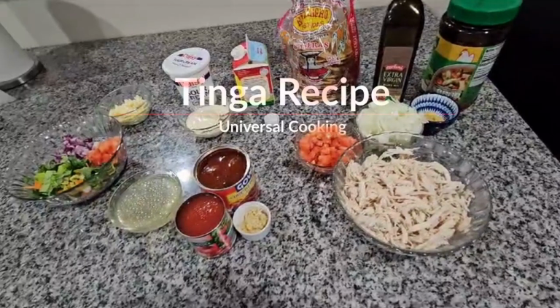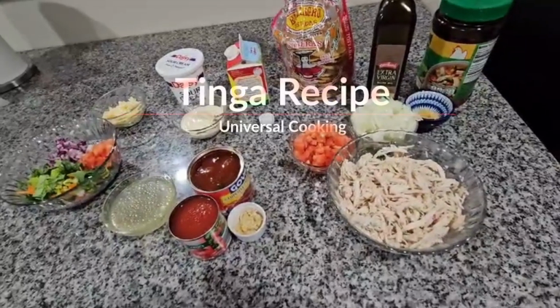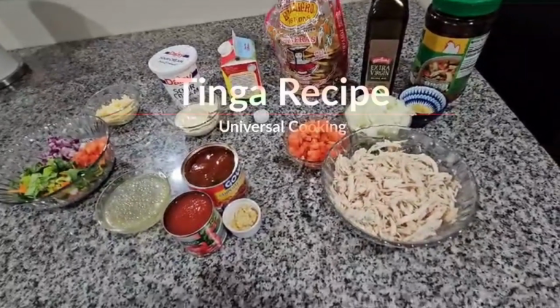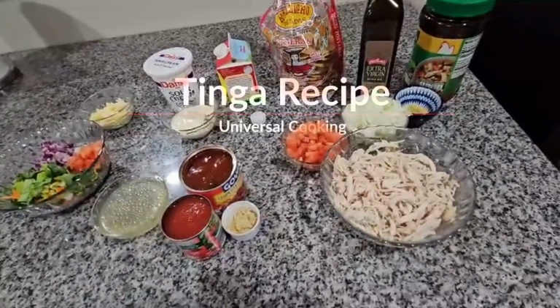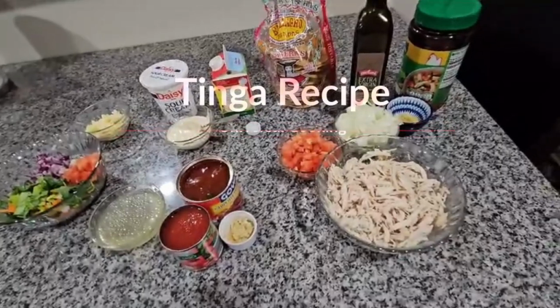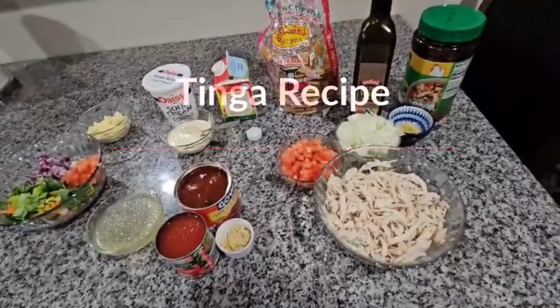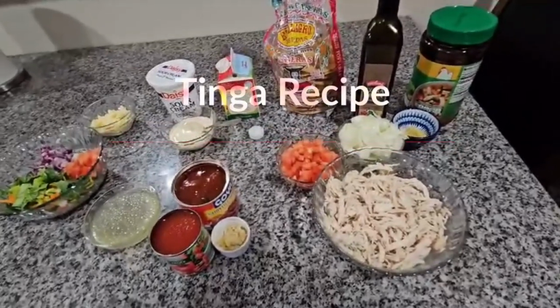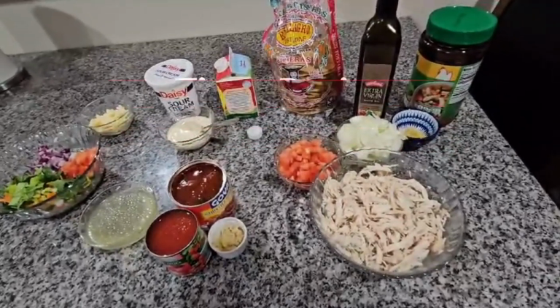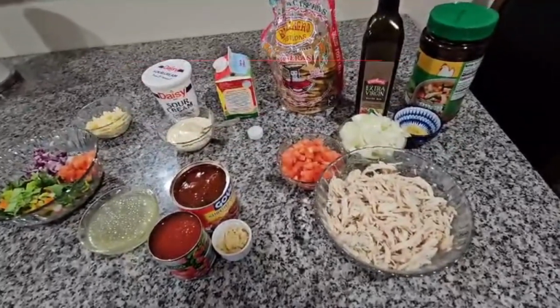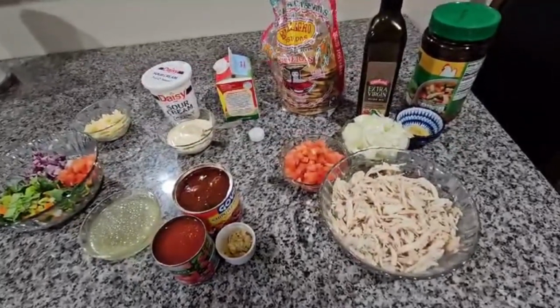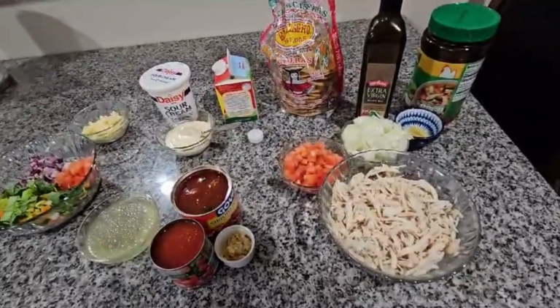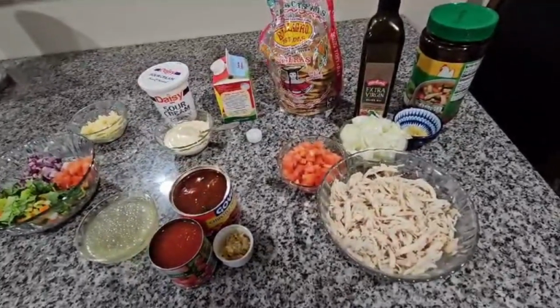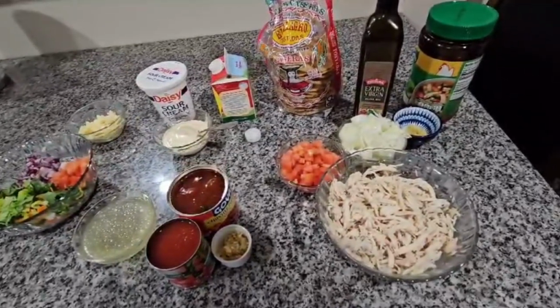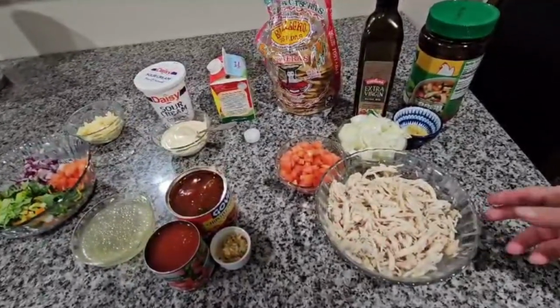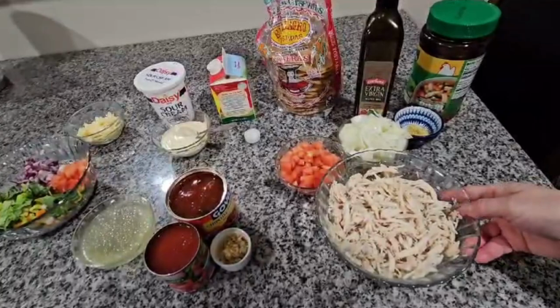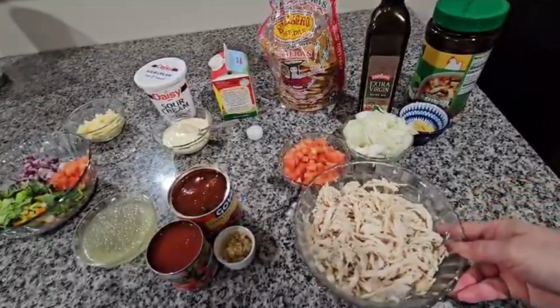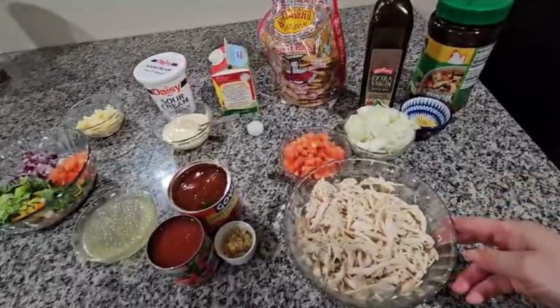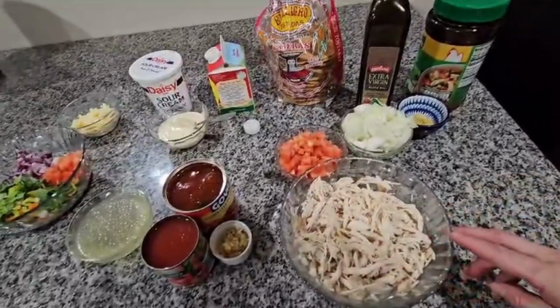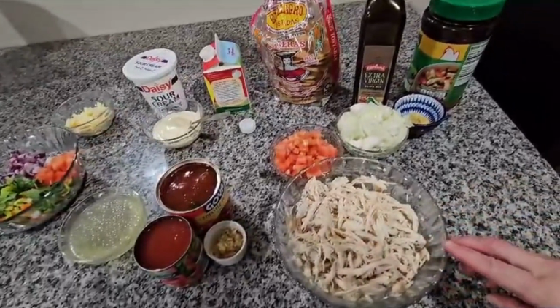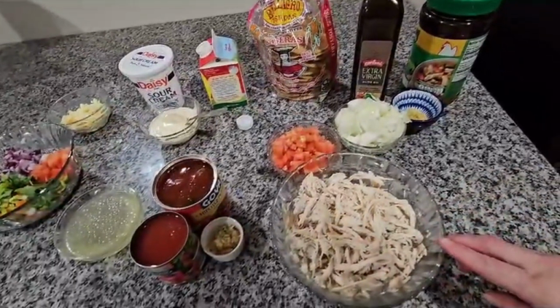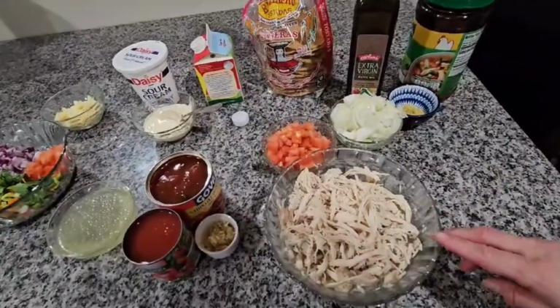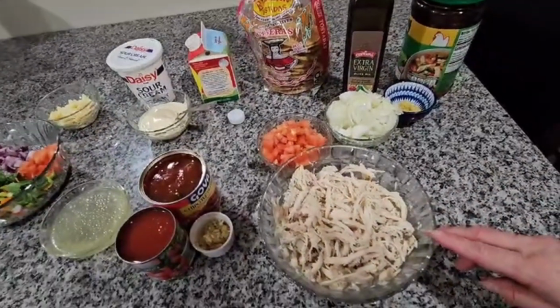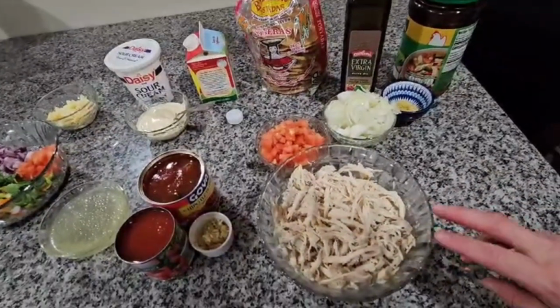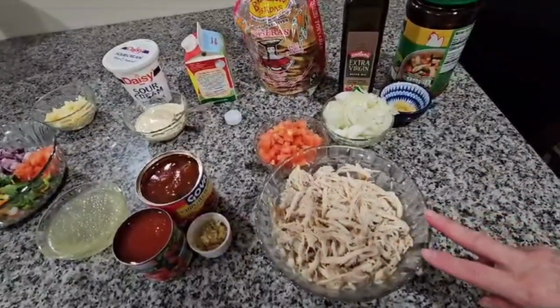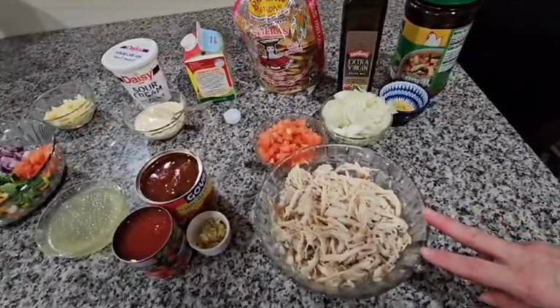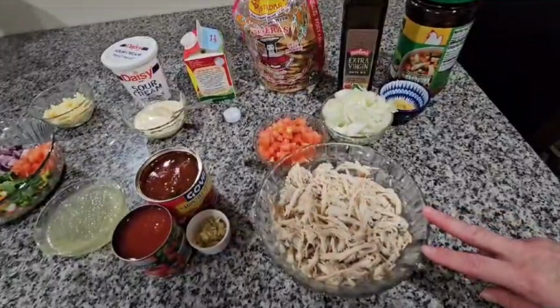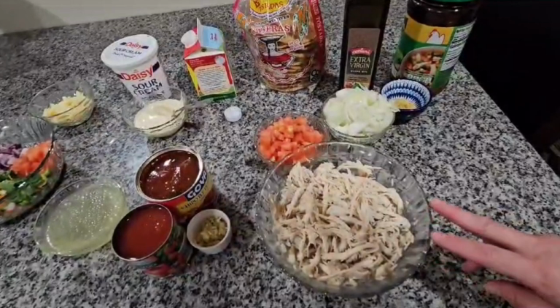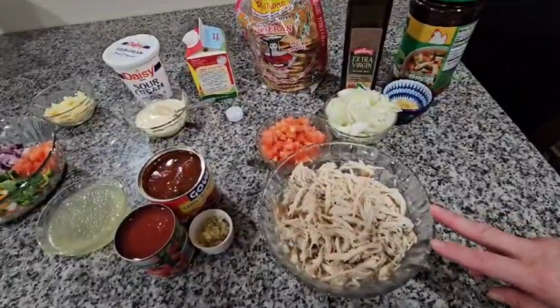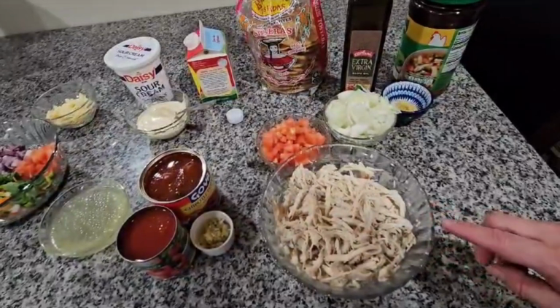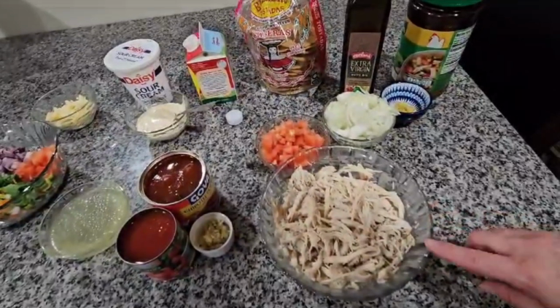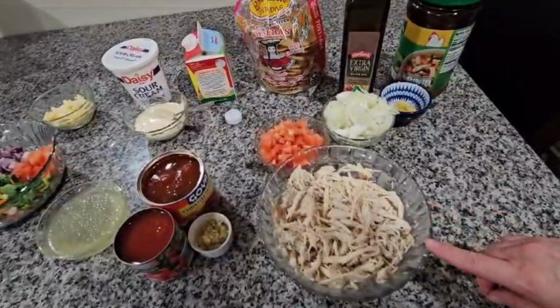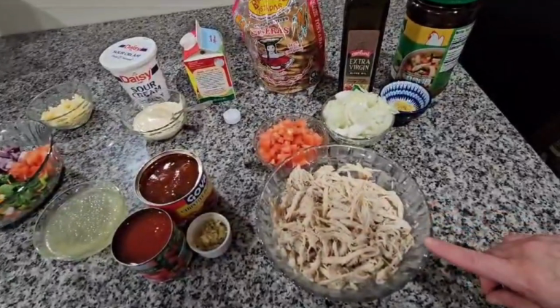Hello everybody, today I'm going to do tinga tostadas and I'm going to start with the ingredients. I have one pound of chicken breast and I put it to boil in five cups of water, and I put salt and pepper and garlic.